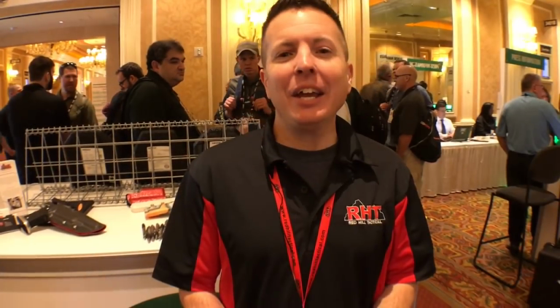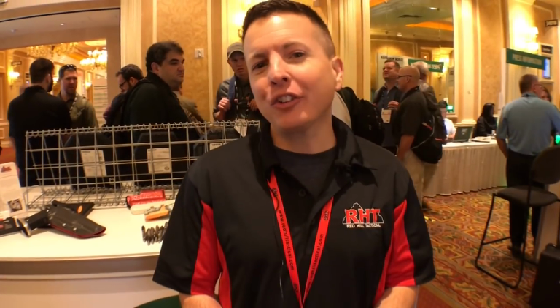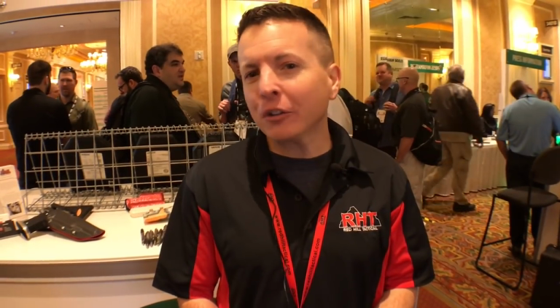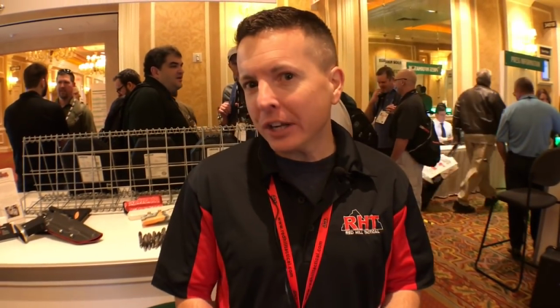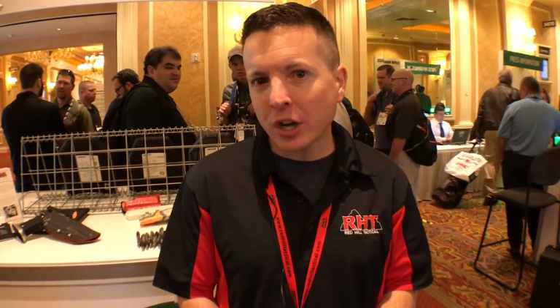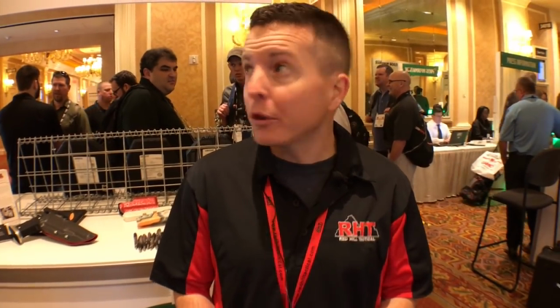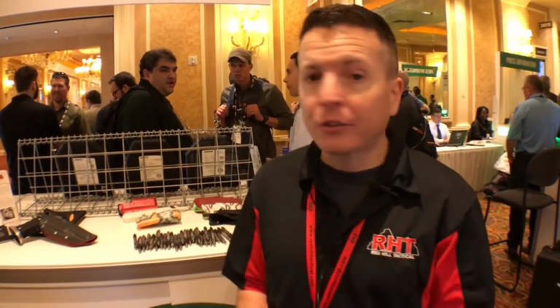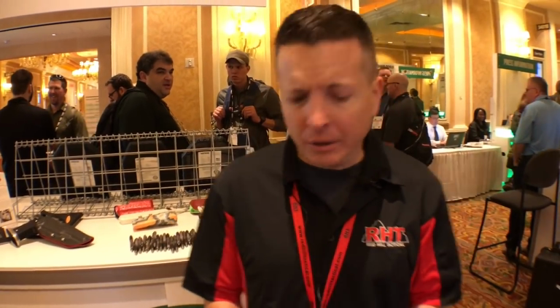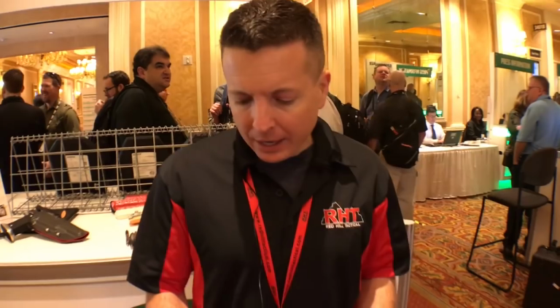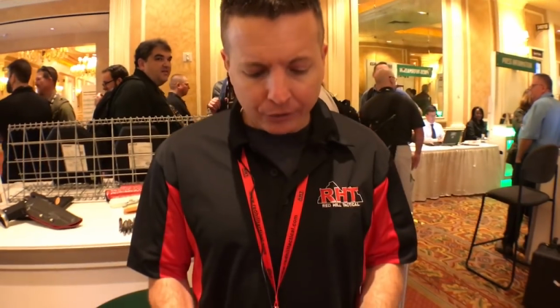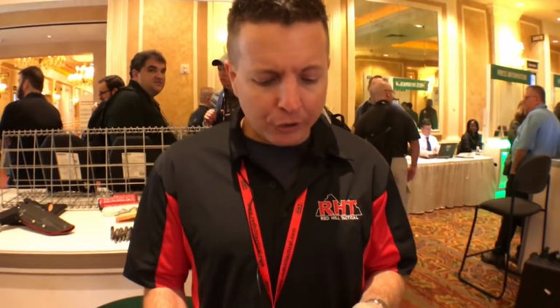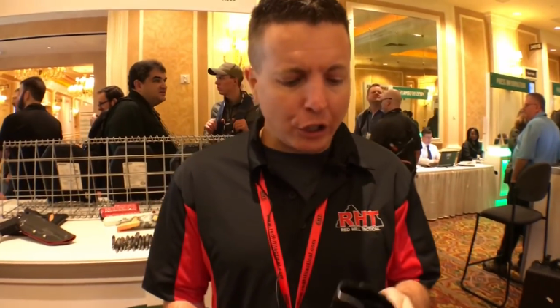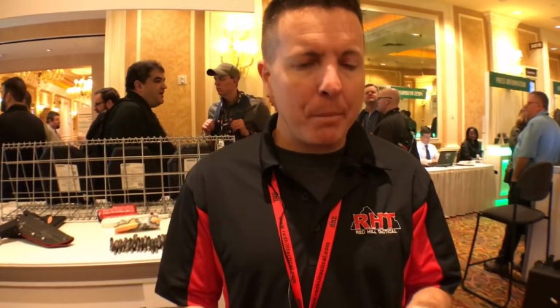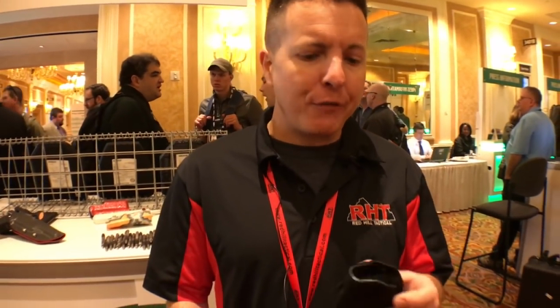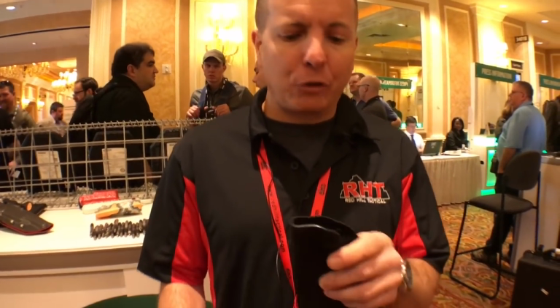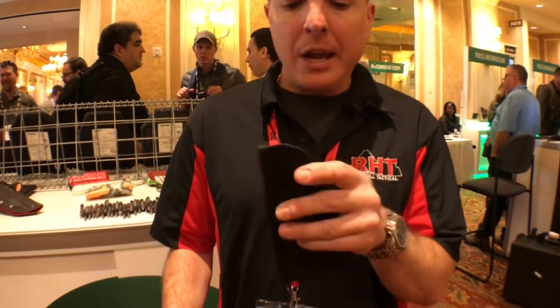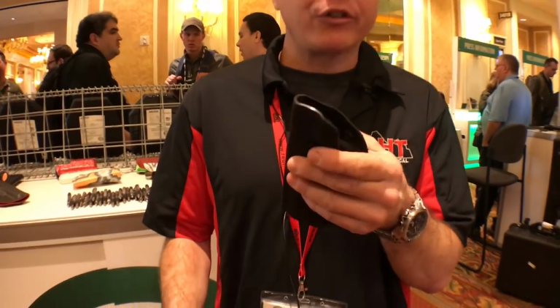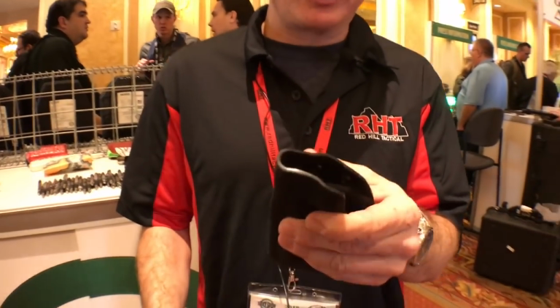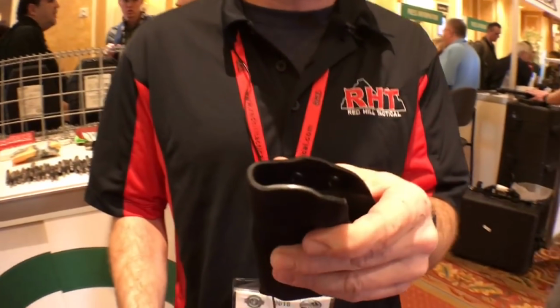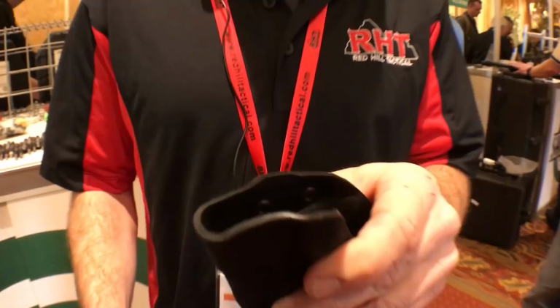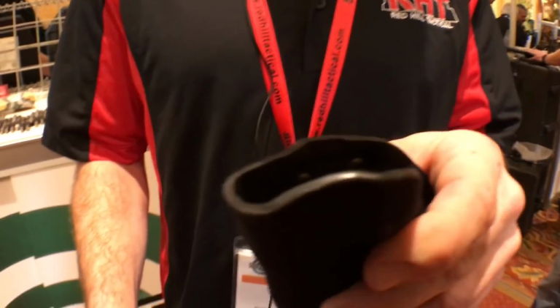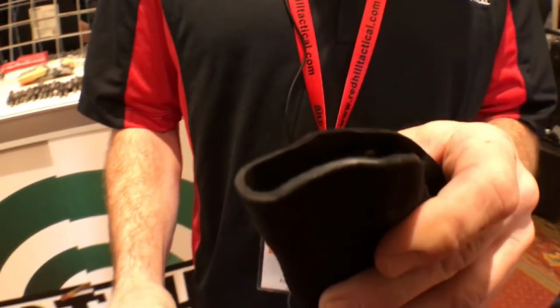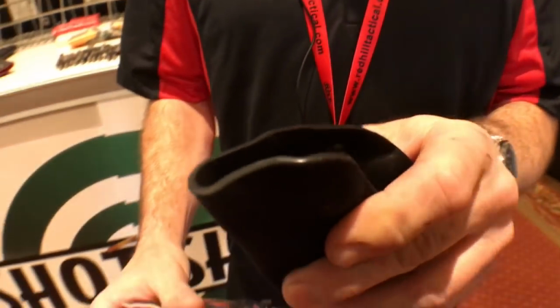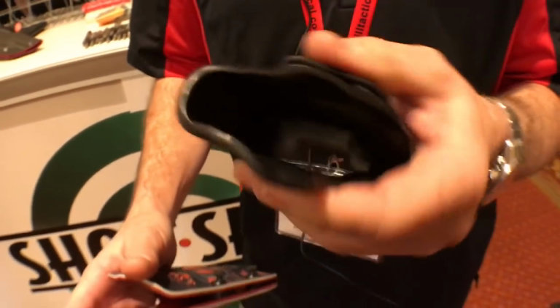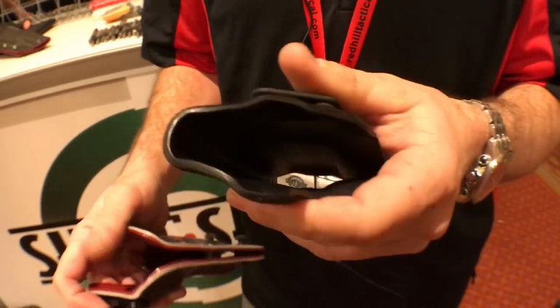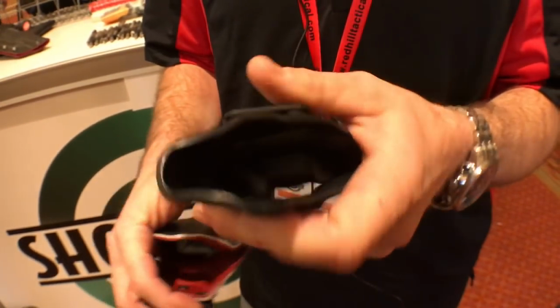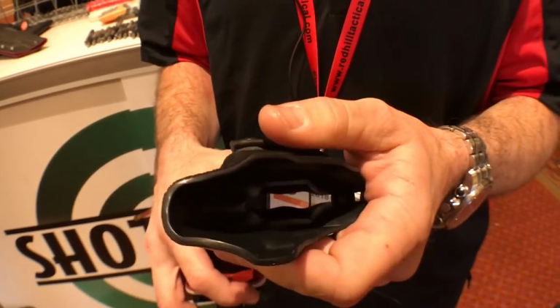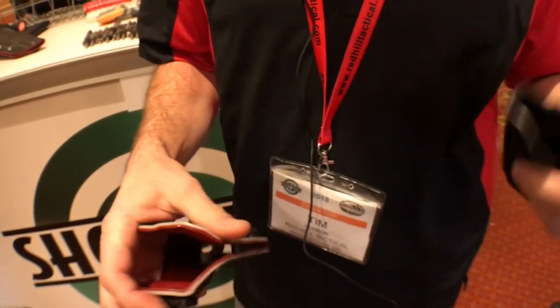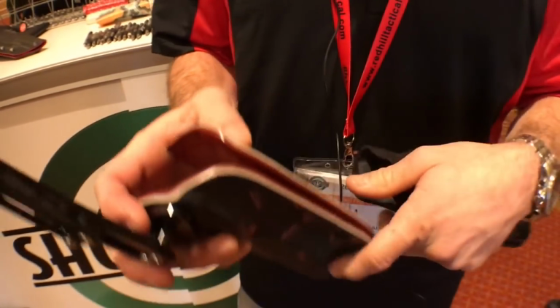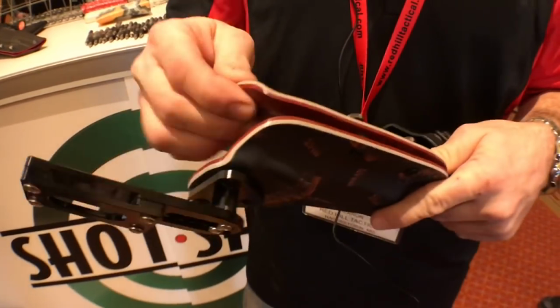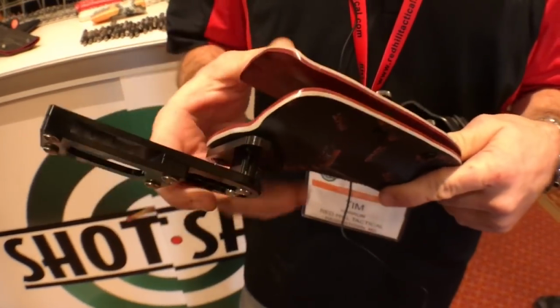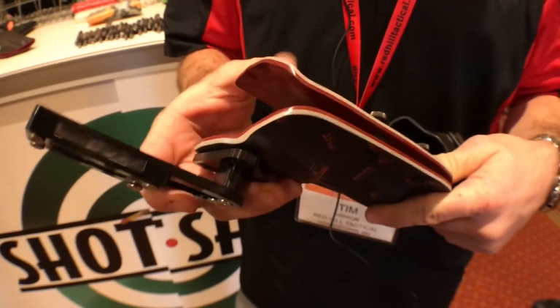Hey guys, Tim here at the 2018 SHOT Show with Redhill Tactical. Today I wanted to talk just a little bit about the differences between our single layer construction inside-the-waistband holsters and our double layer Kydex holsters.